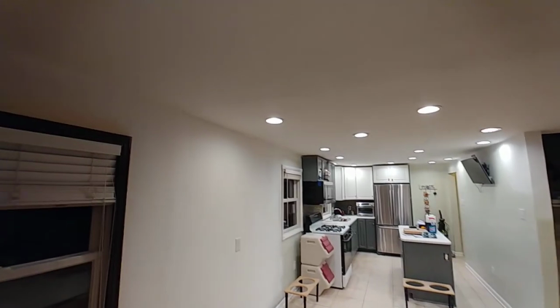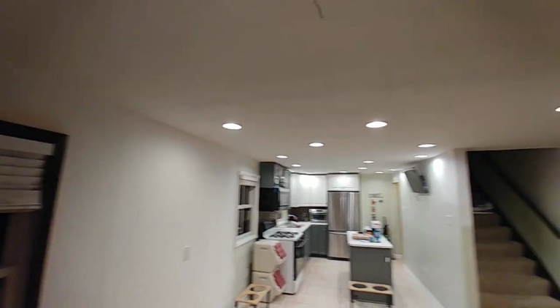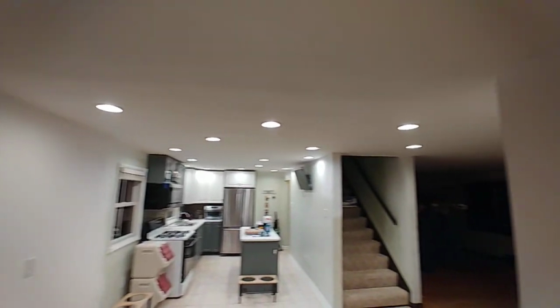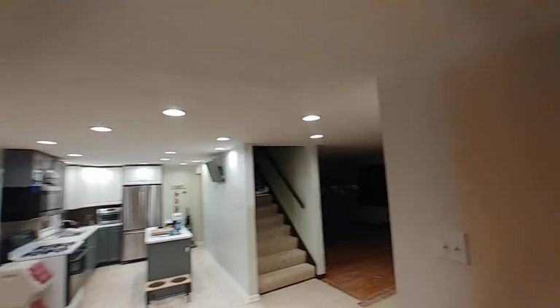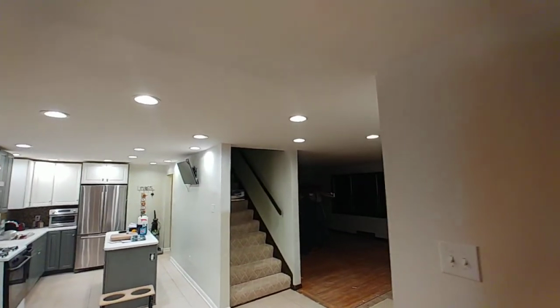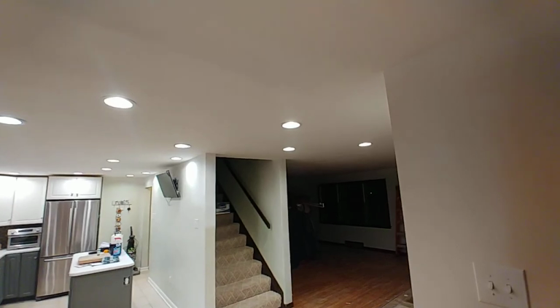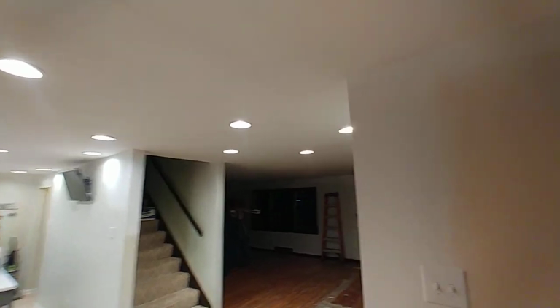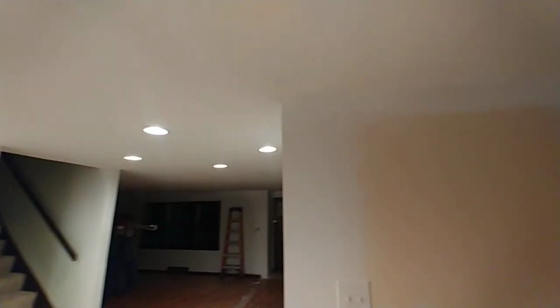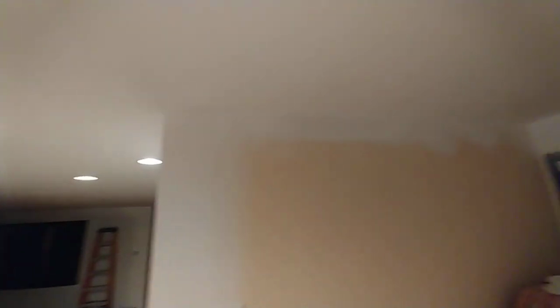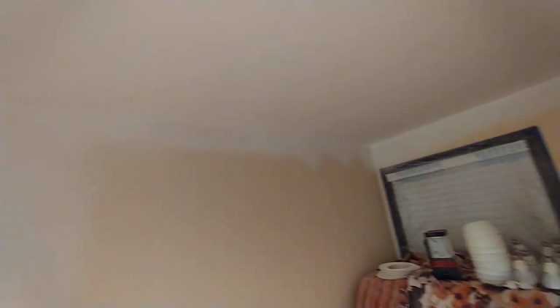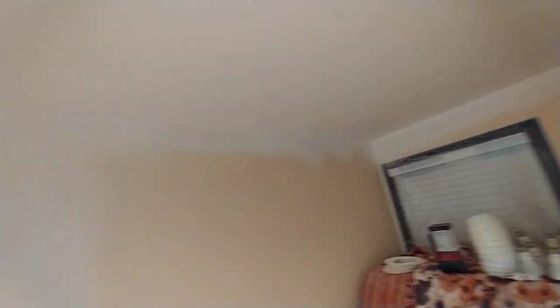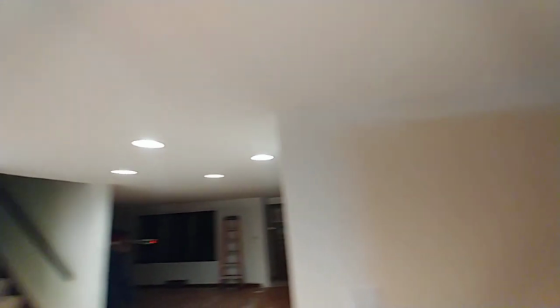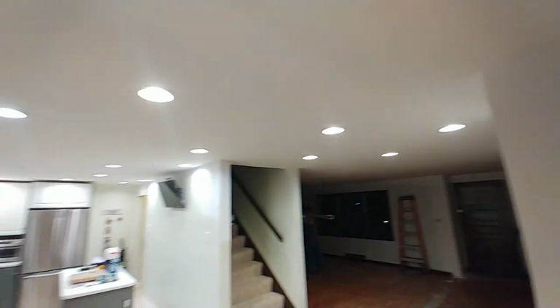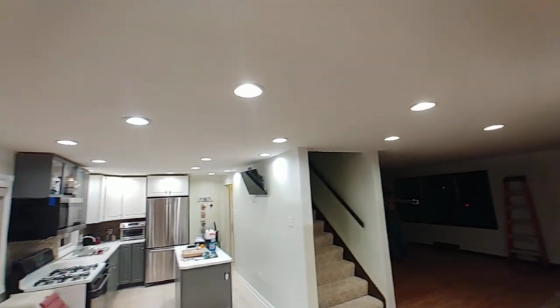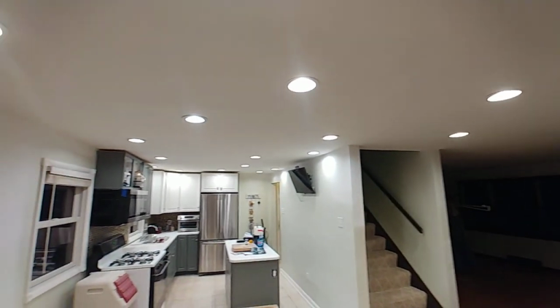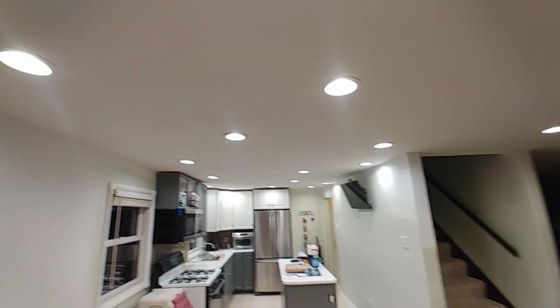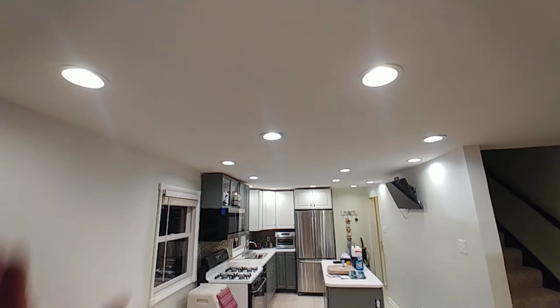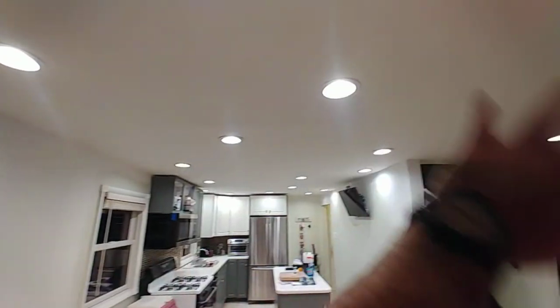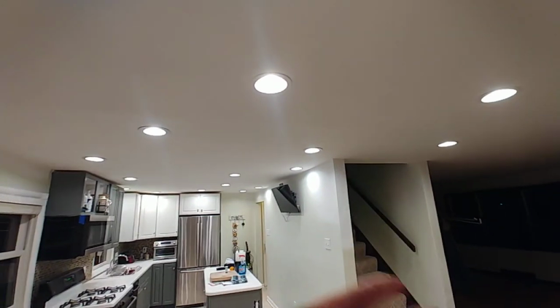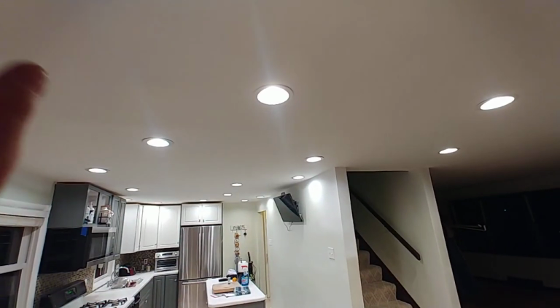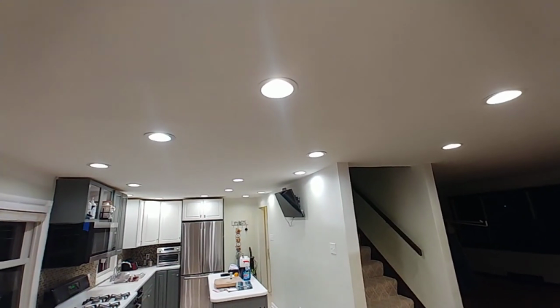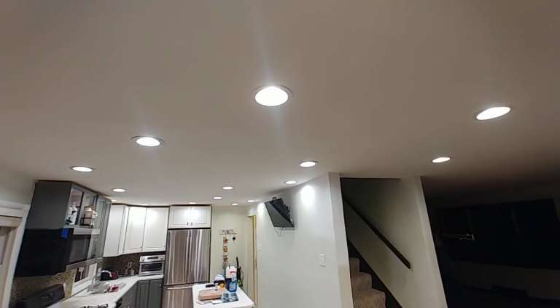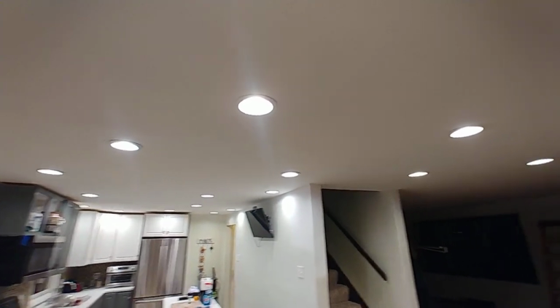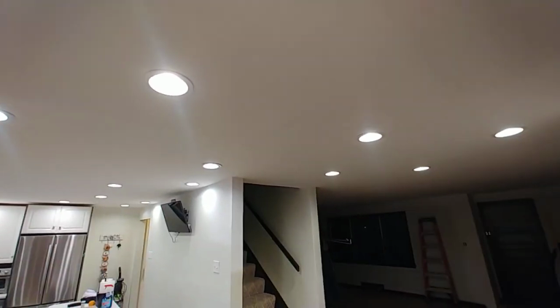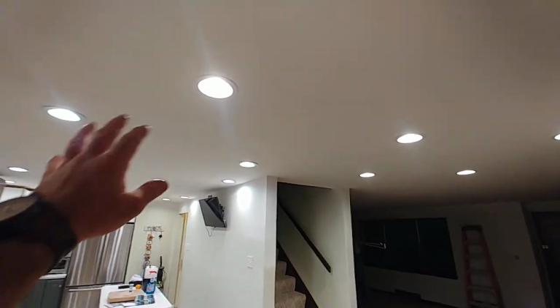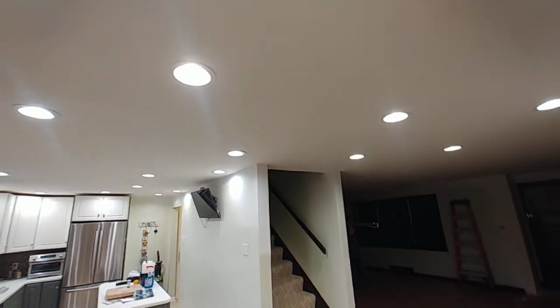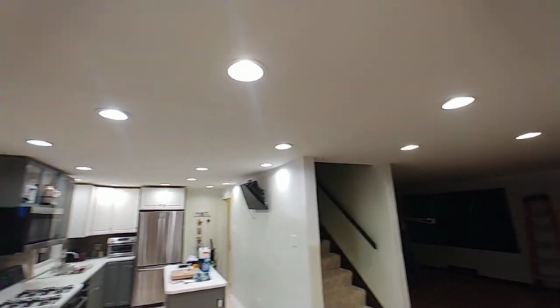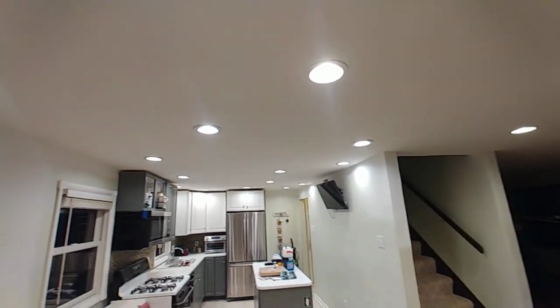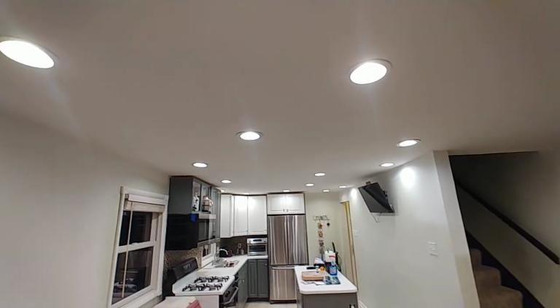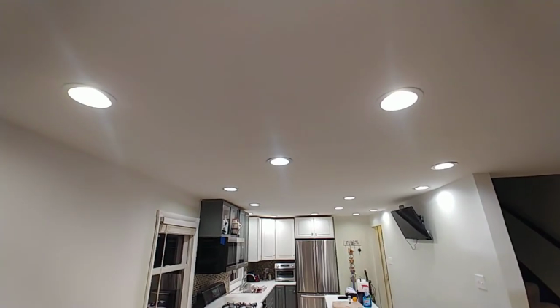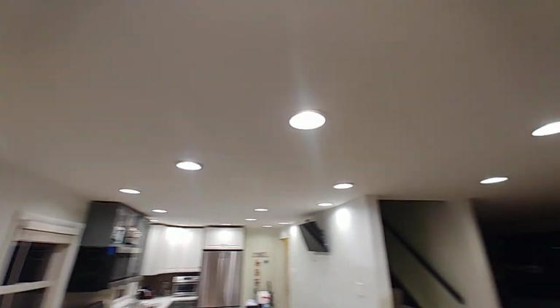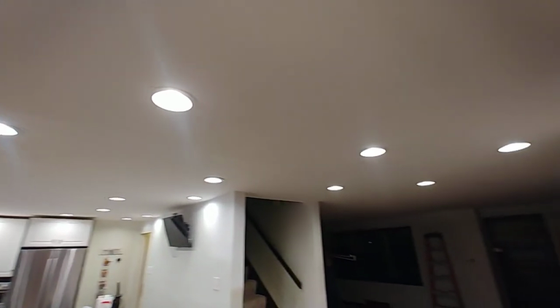Okay, we are calling this finished. The entire ceiling has been primed where it was raw with ProBlock and then painted with Eminence from Sherwin-Williams, a flat white ceiling paint.